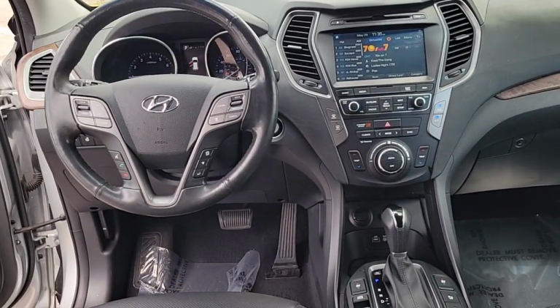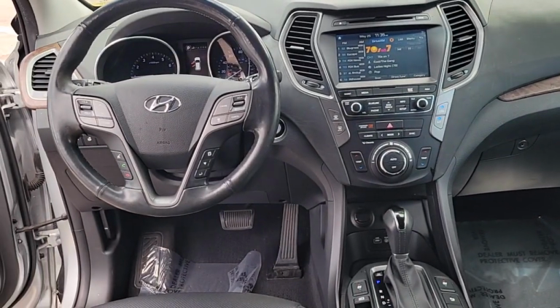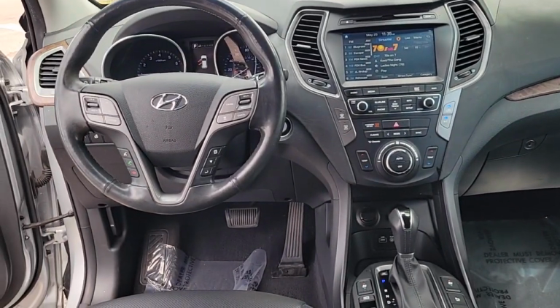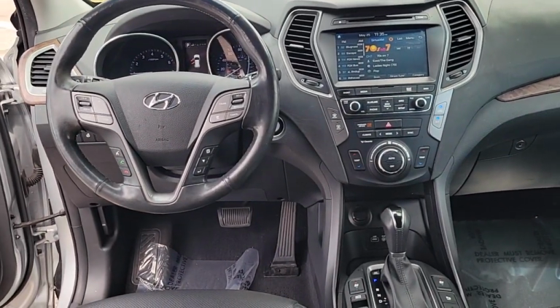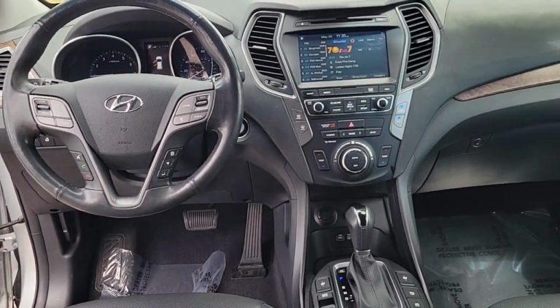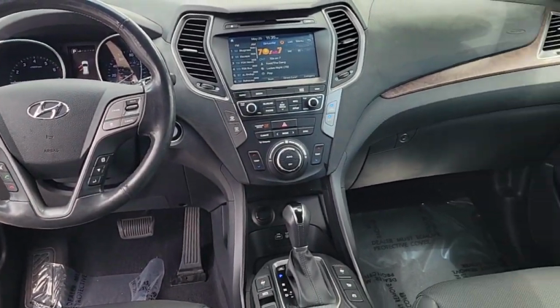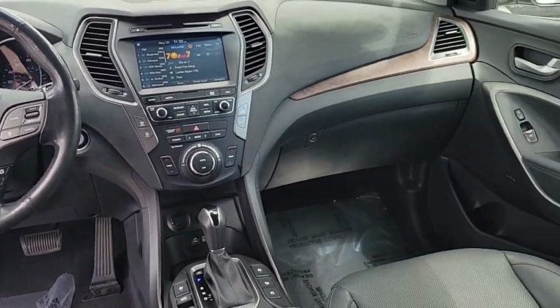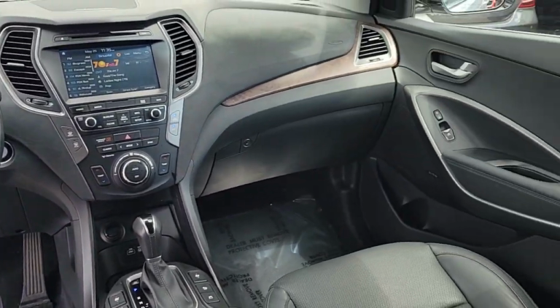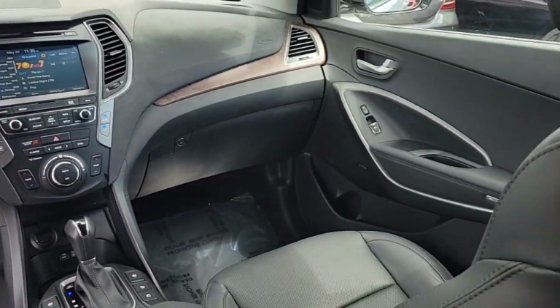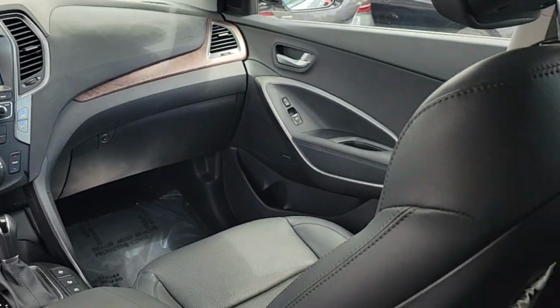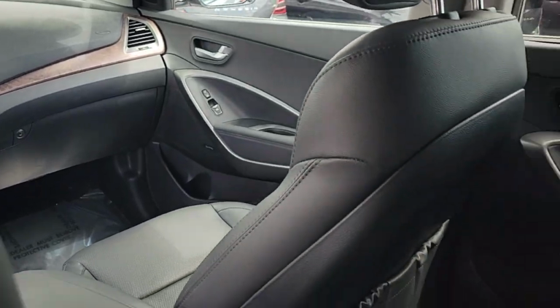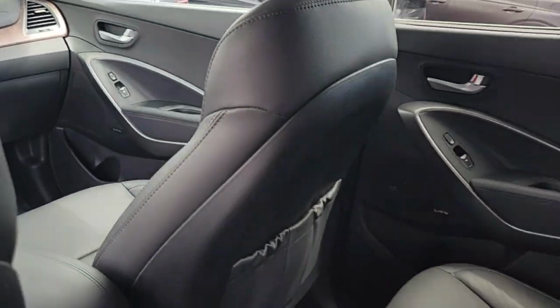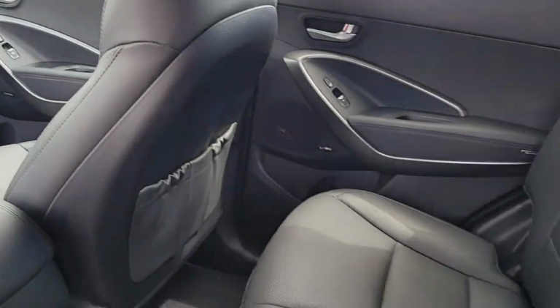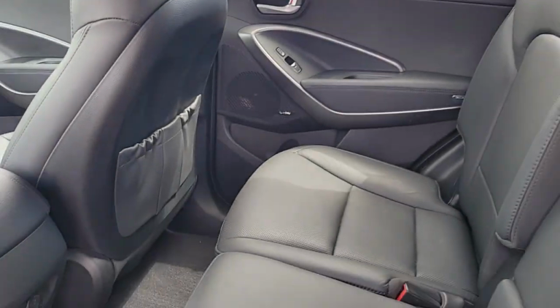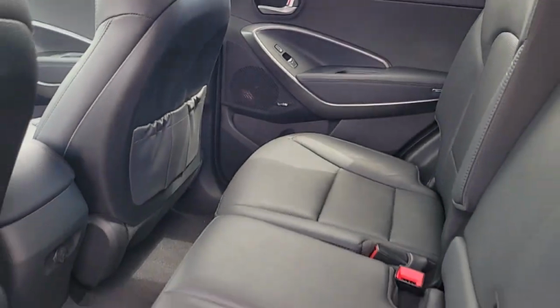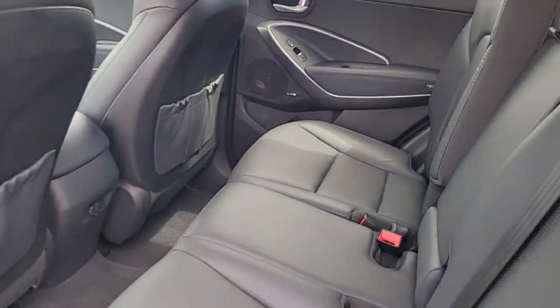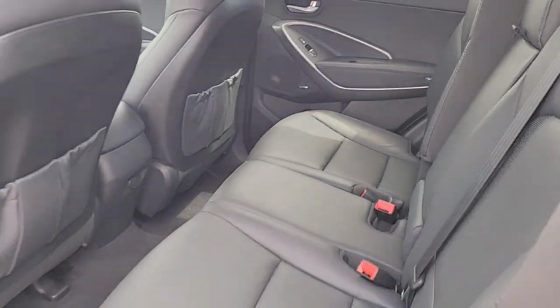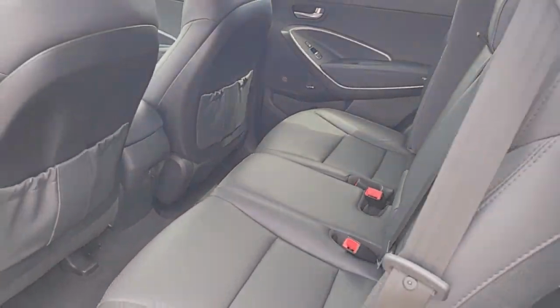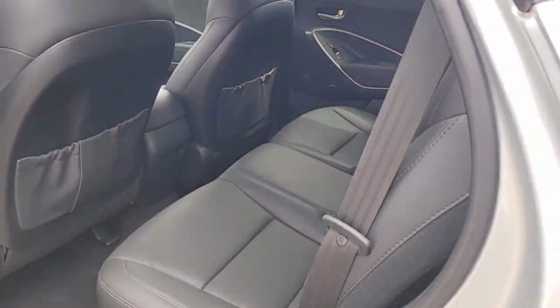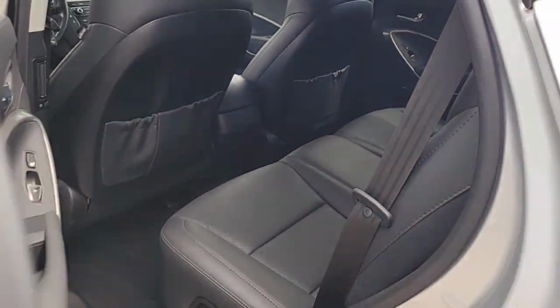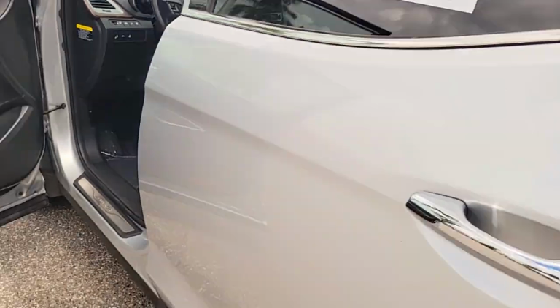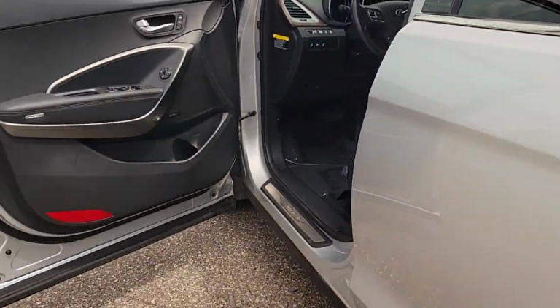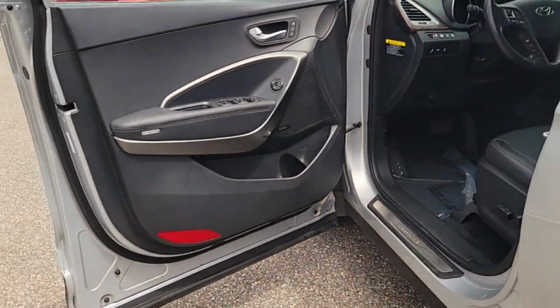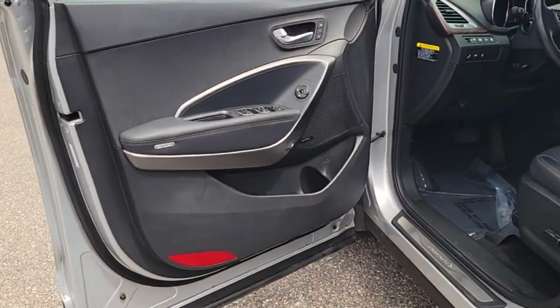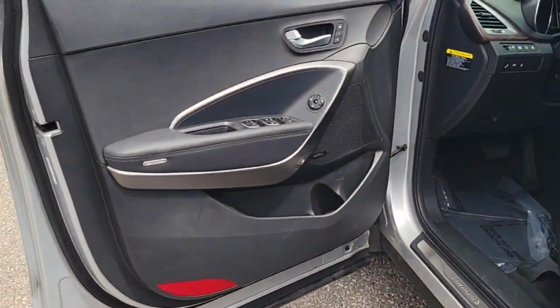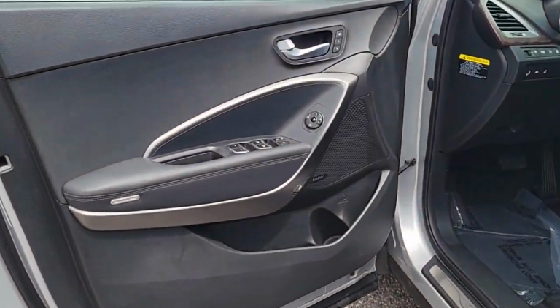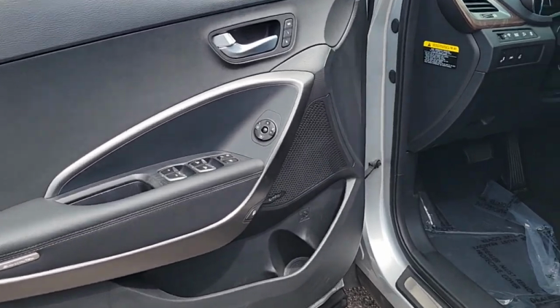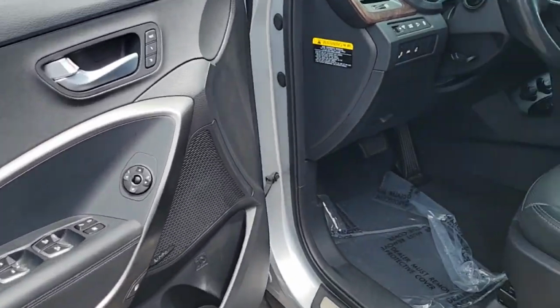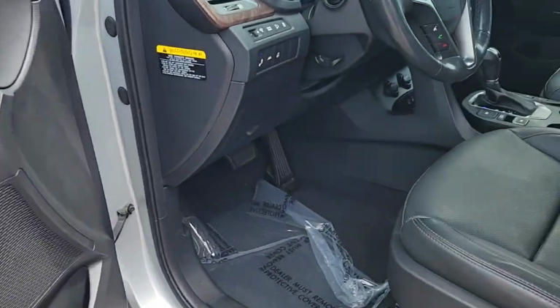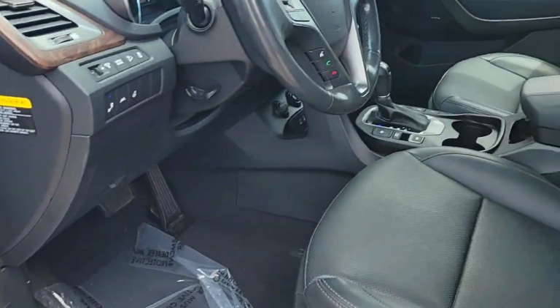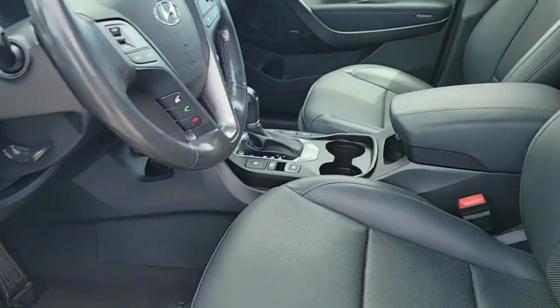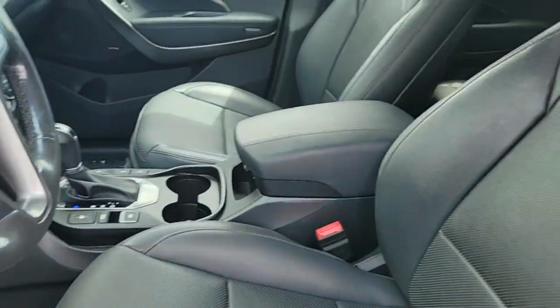Keyless entry, heated rear seat, power passenger seat, heated mirrors, power liftgate. Relax and enjoy the journey in this safety-minded Santa Fe.